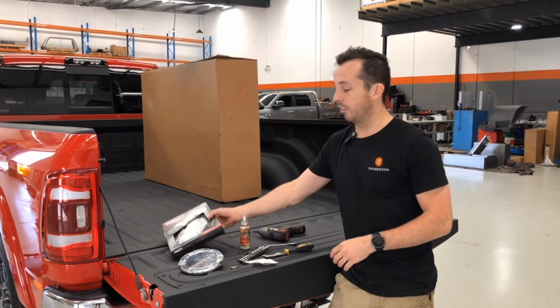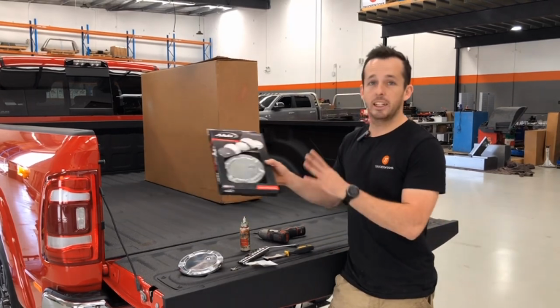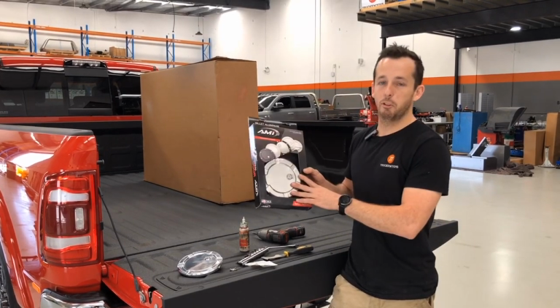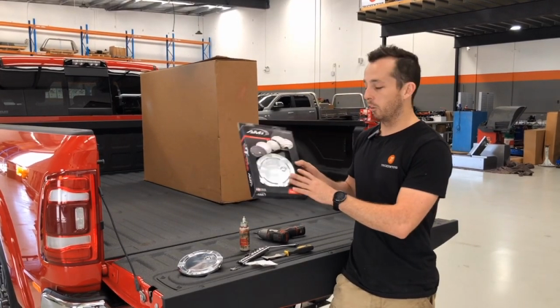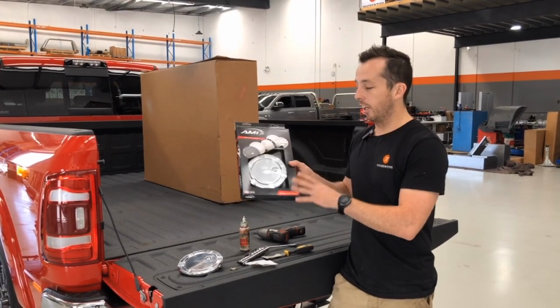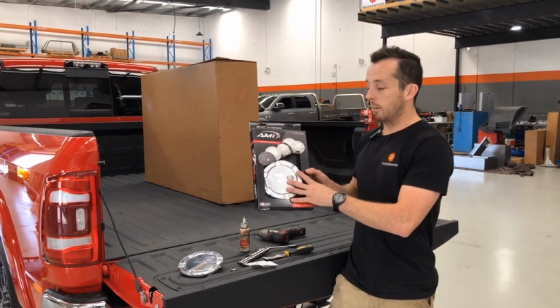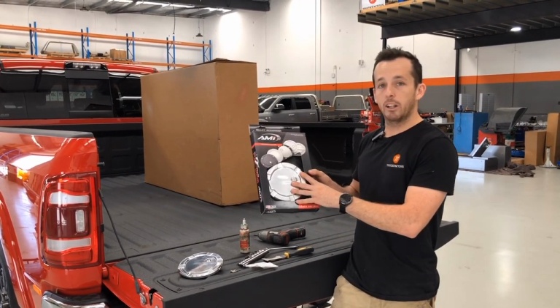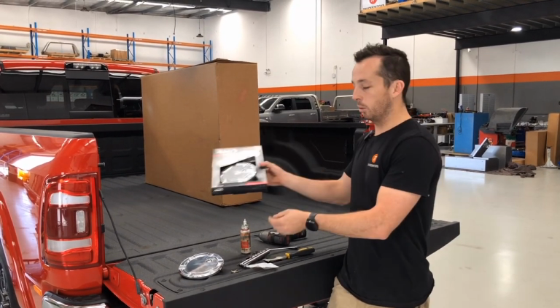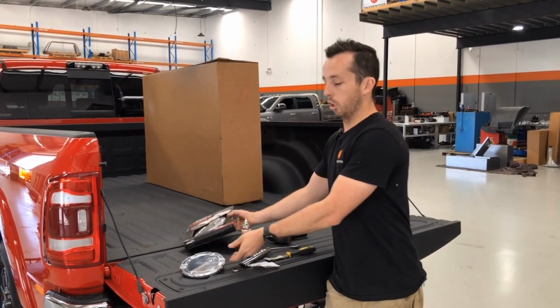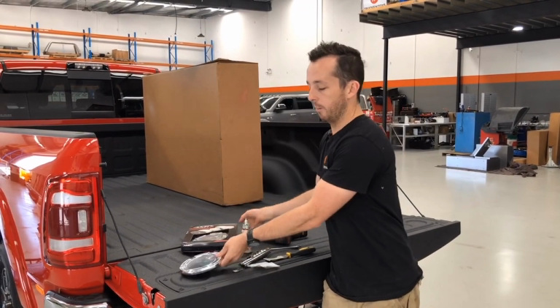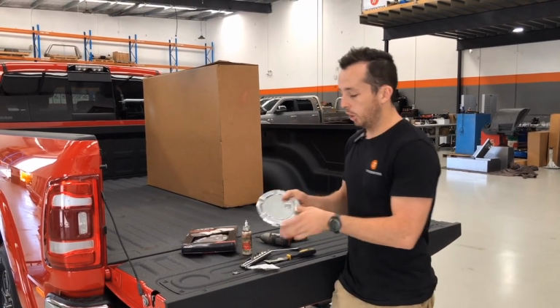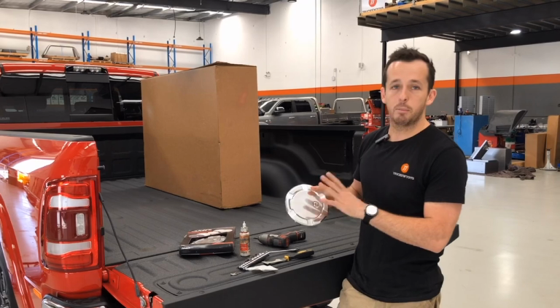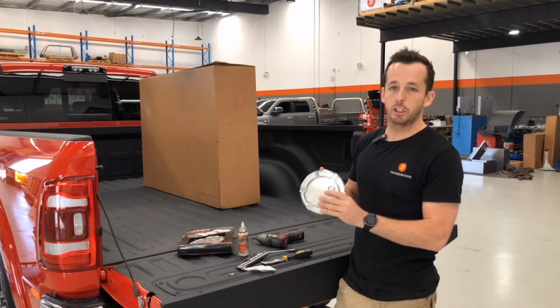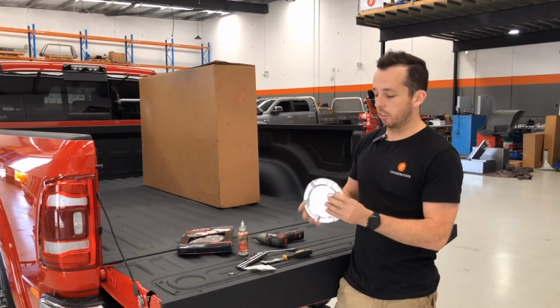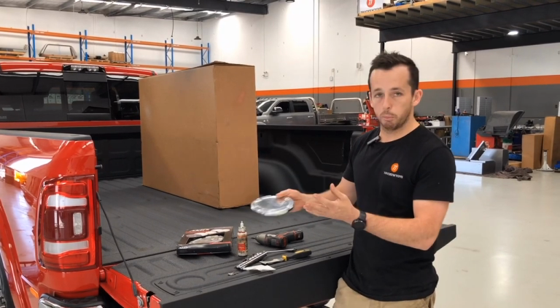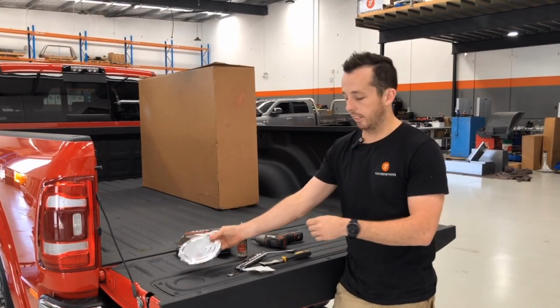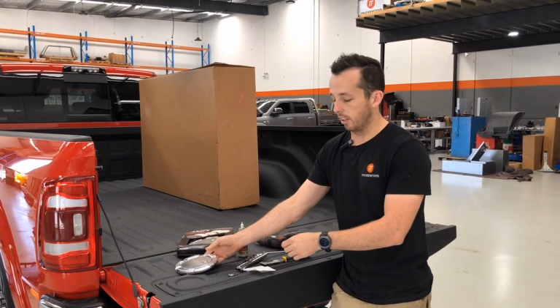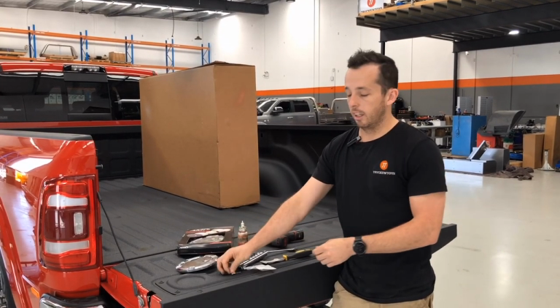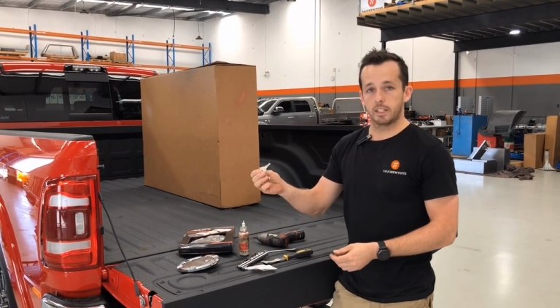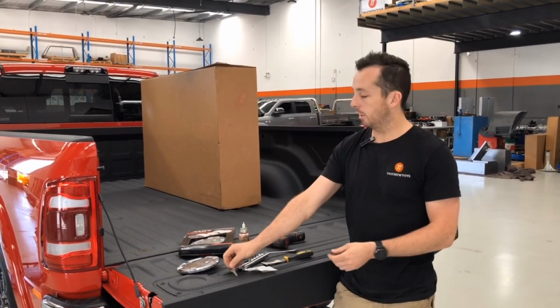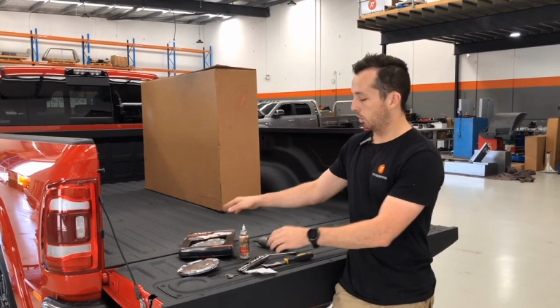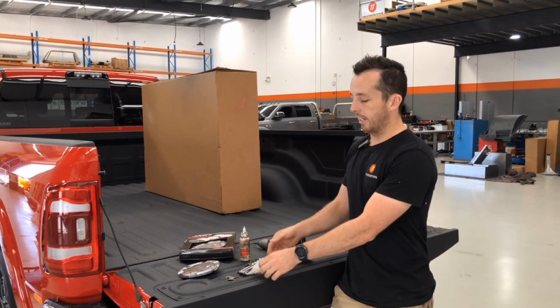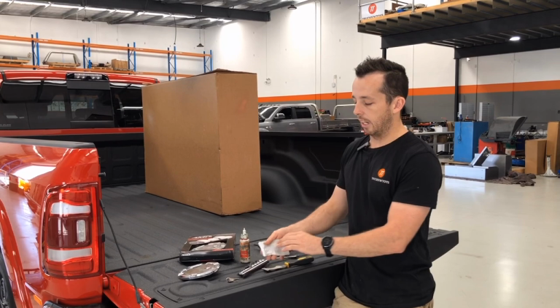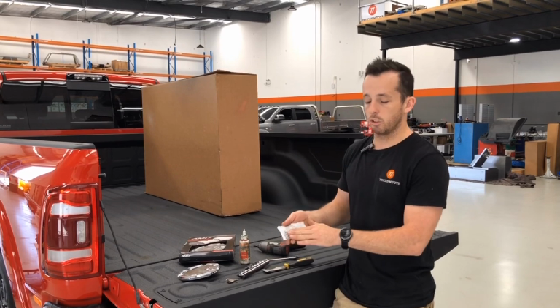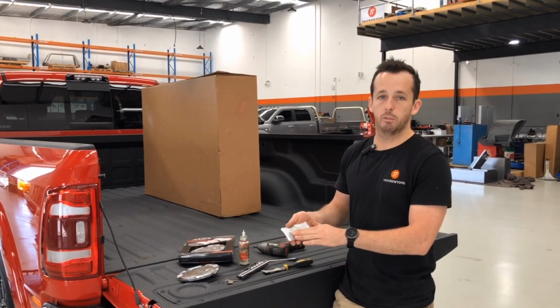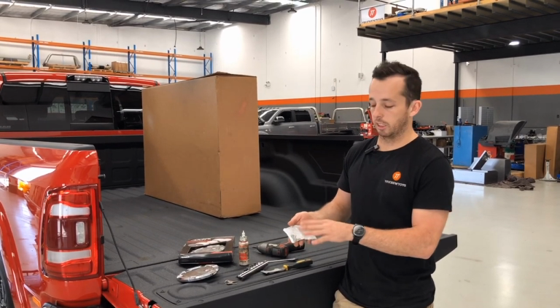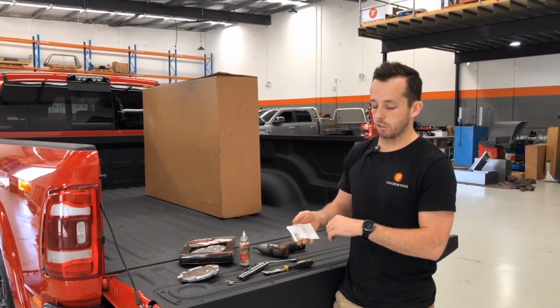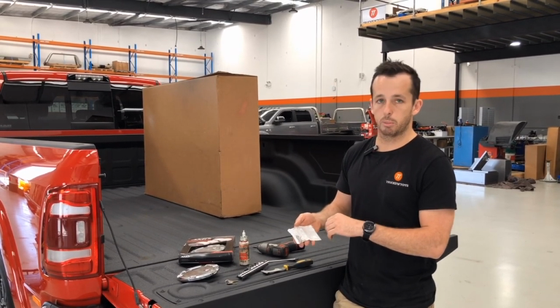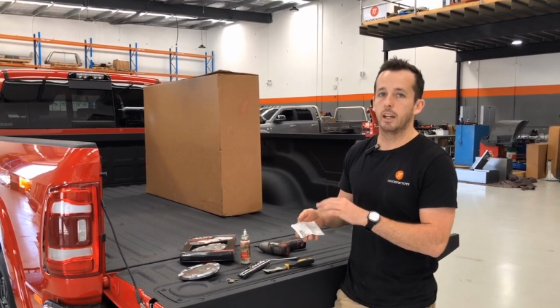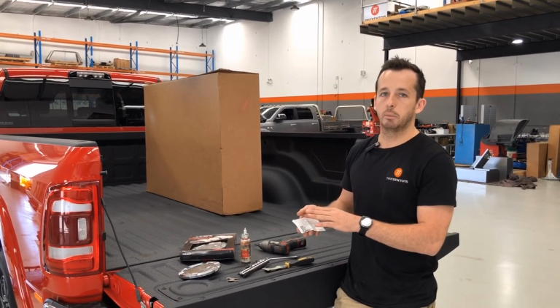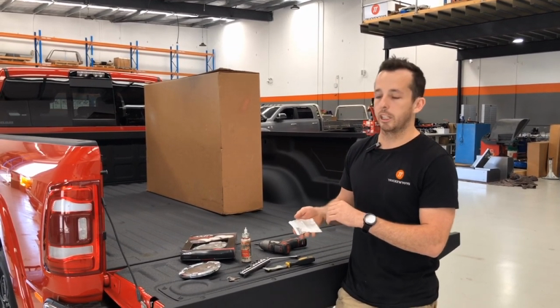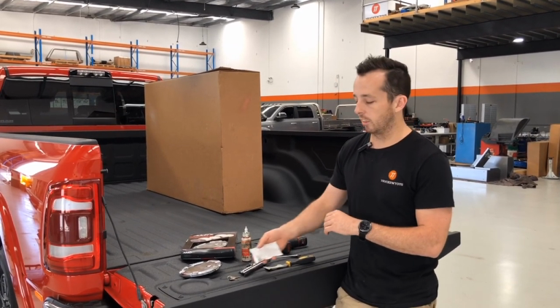Second thing you need is a billet fuel locking door. It comes in a packet like this — open it up, check it out, make sure there's no damage and all the parts are there. You need a set of keys, which is on top of the packet, and an install kit which is all your nuts, screws, and bolts. Note that some of this won't get used on the install.